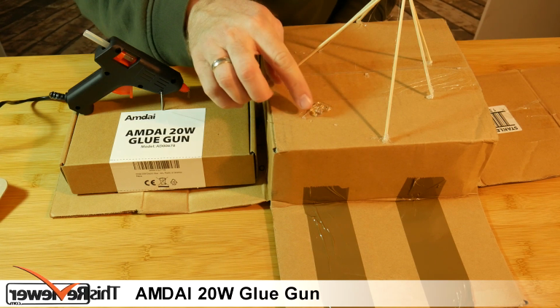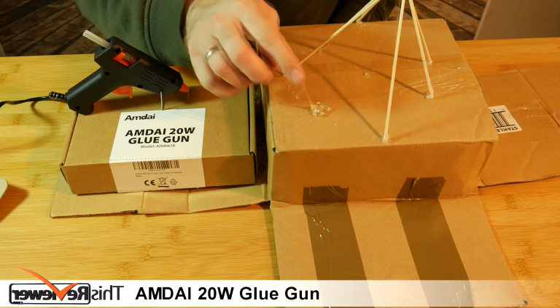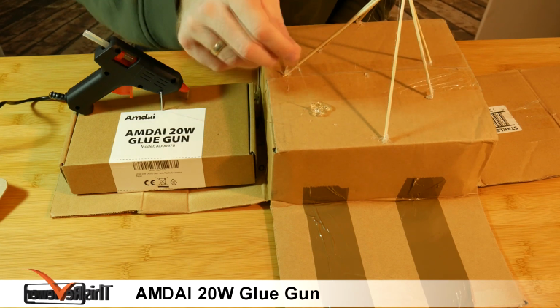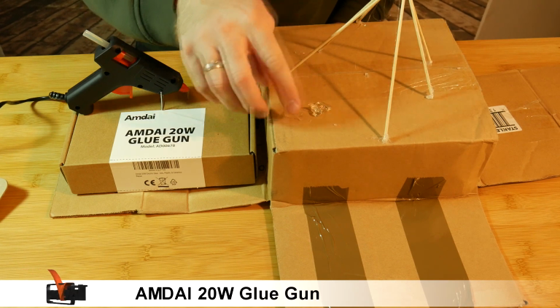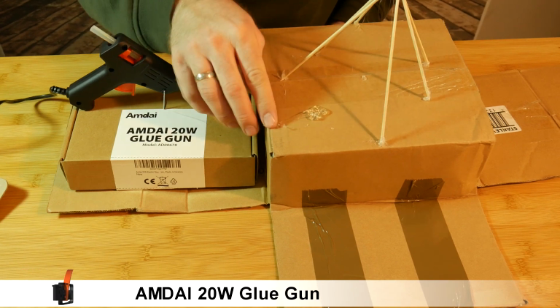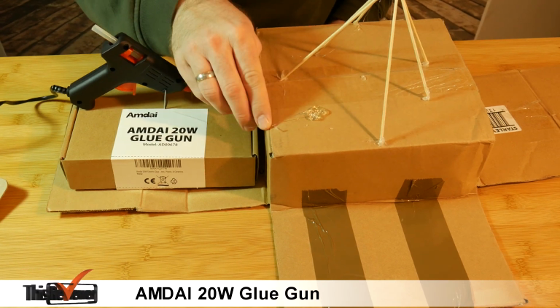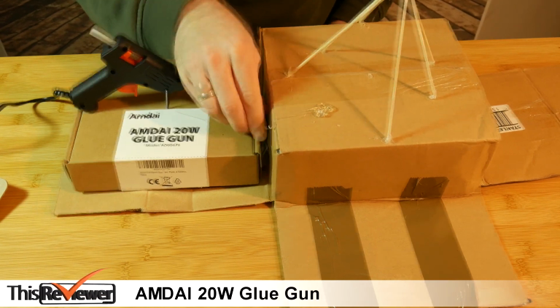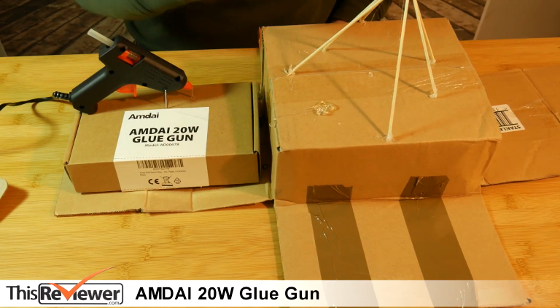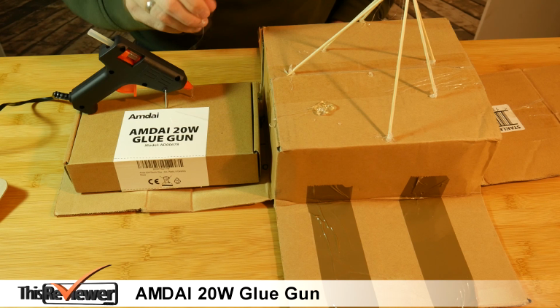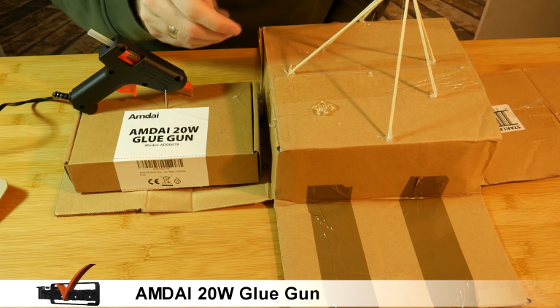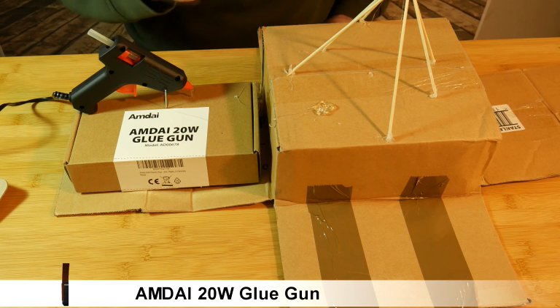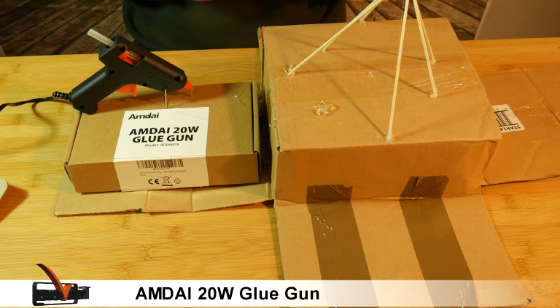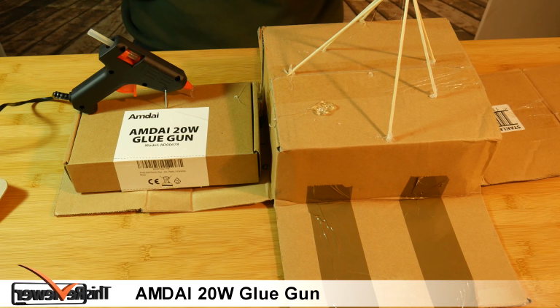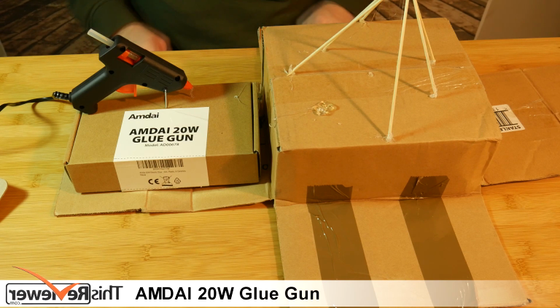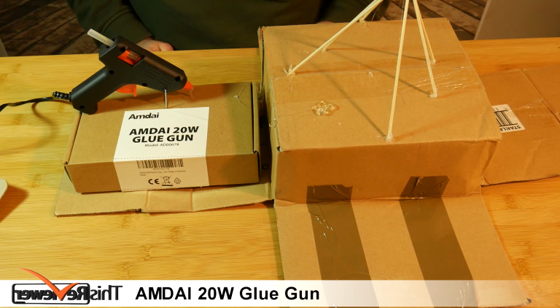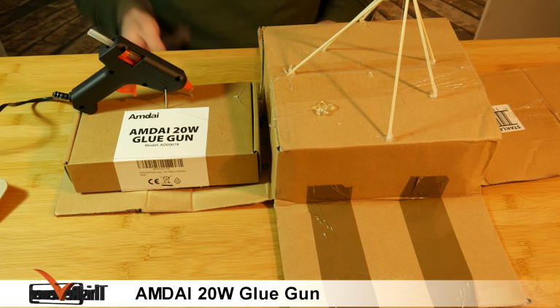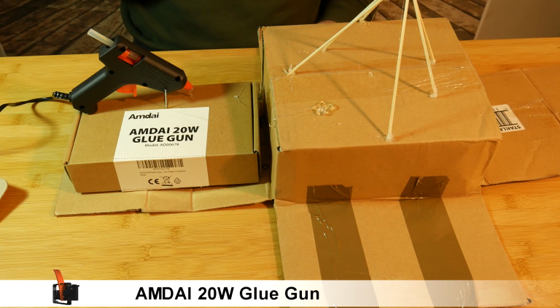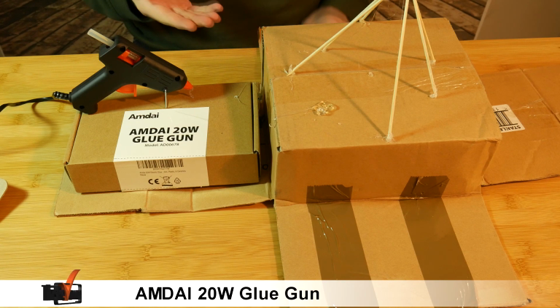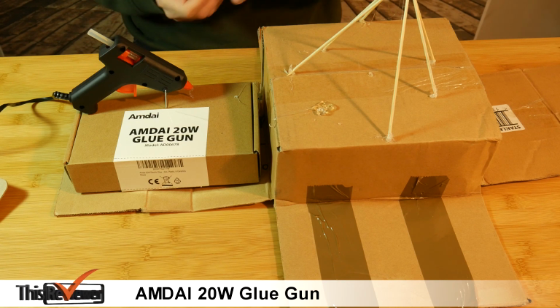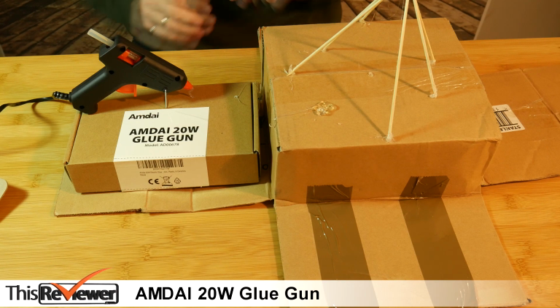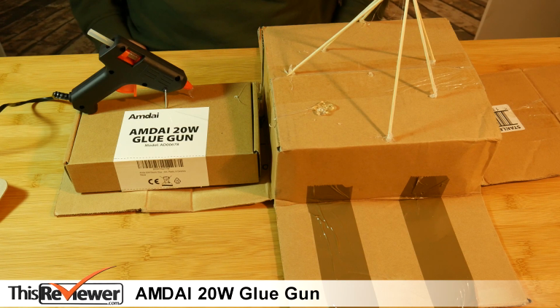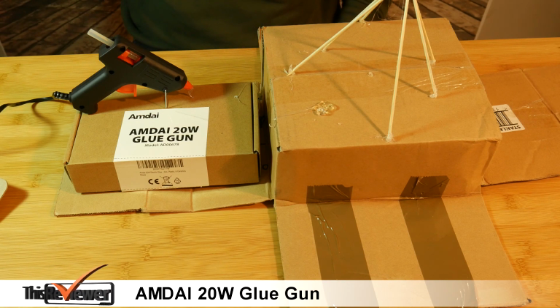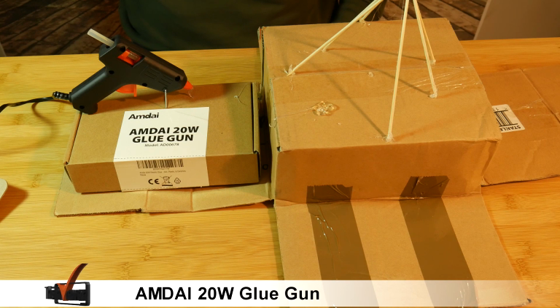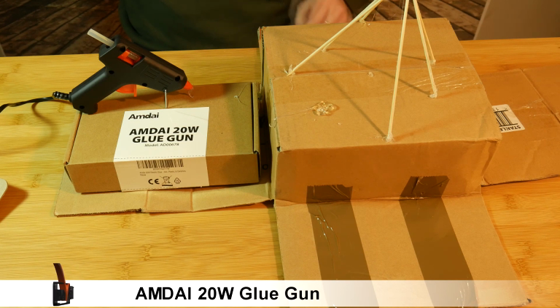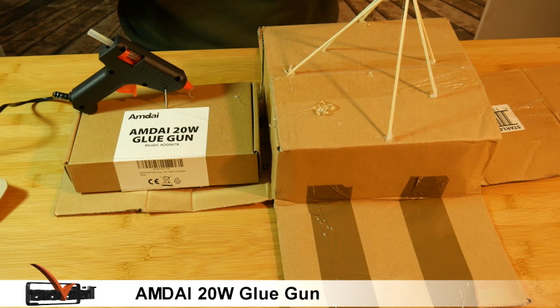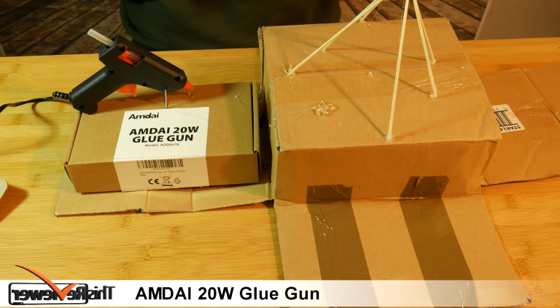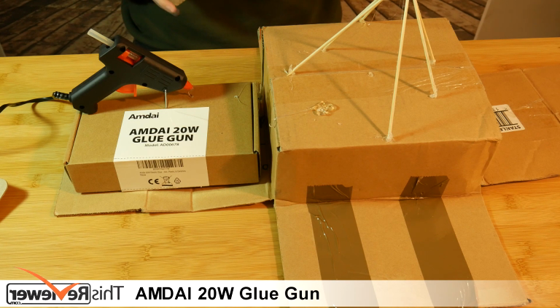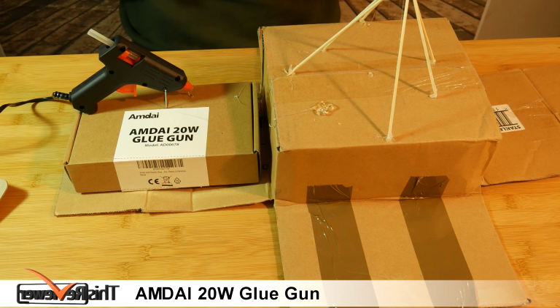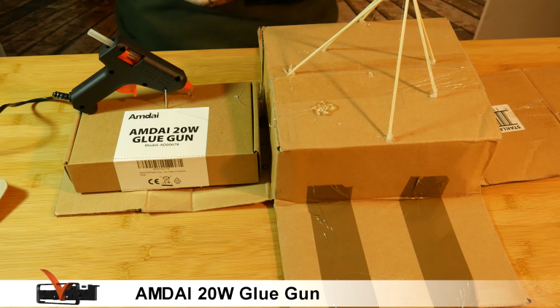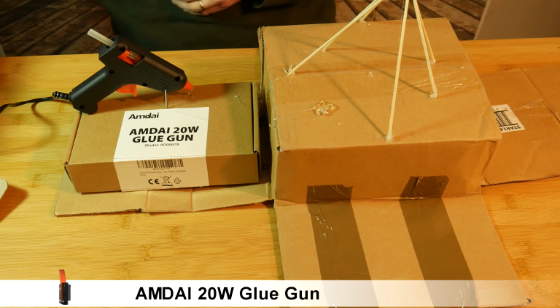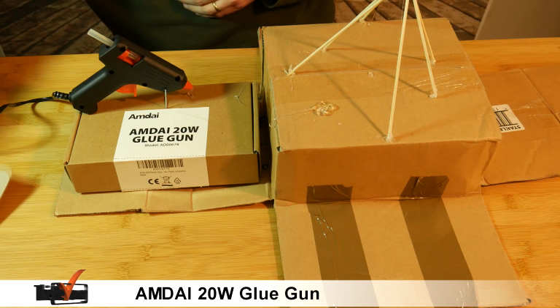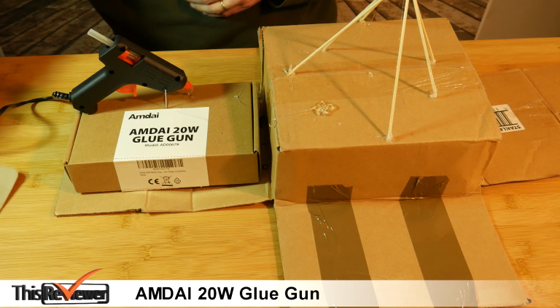And yes, the glue is very warm to the touch. And that's it — a good little tool, excellent for all sorts of DIY or crafts, at a very reasonable price.